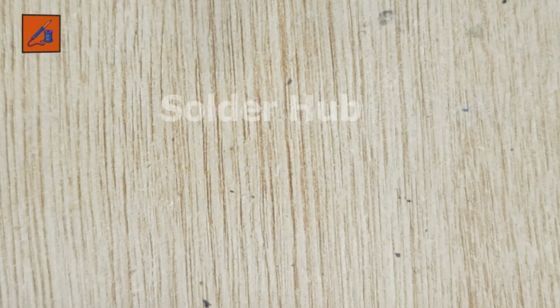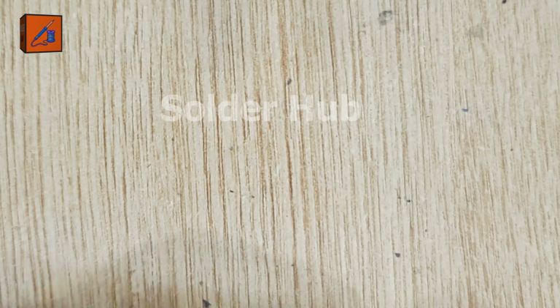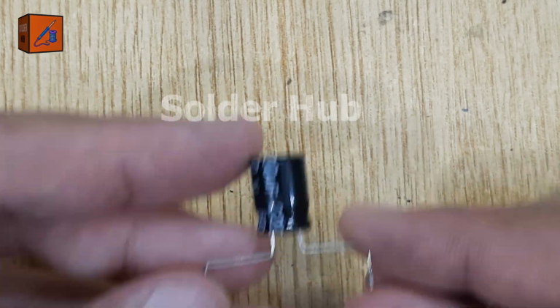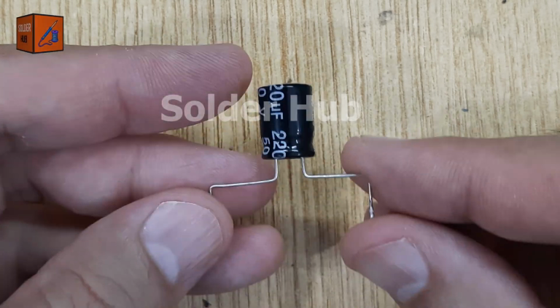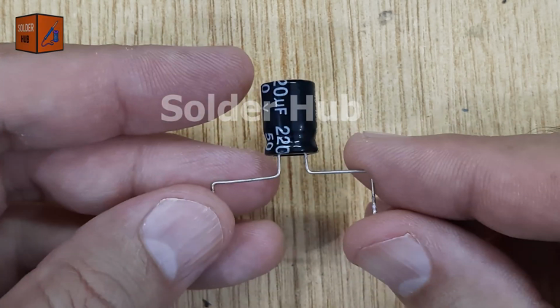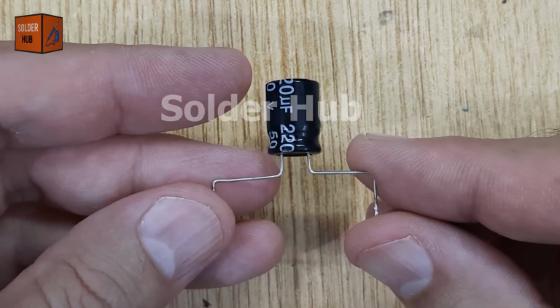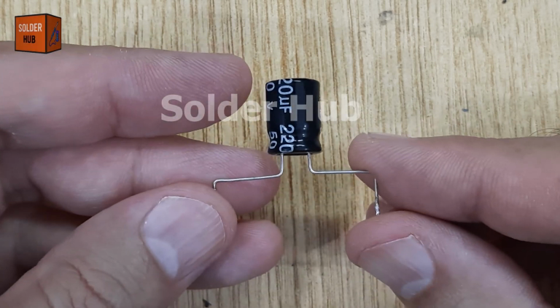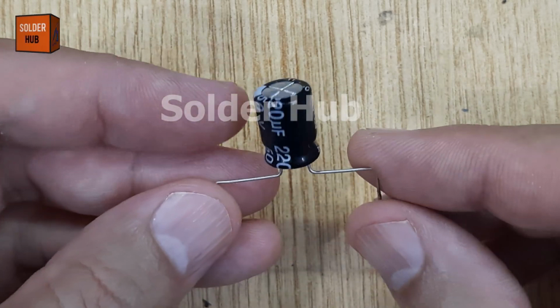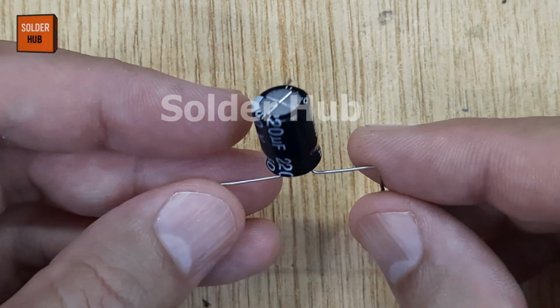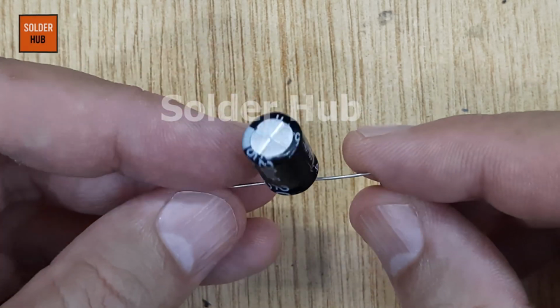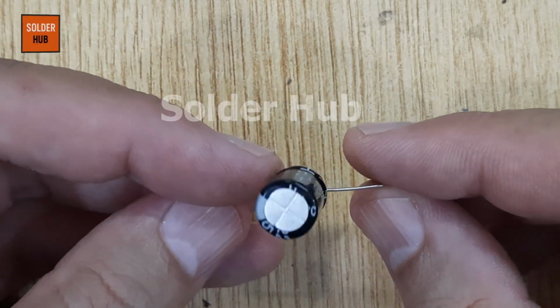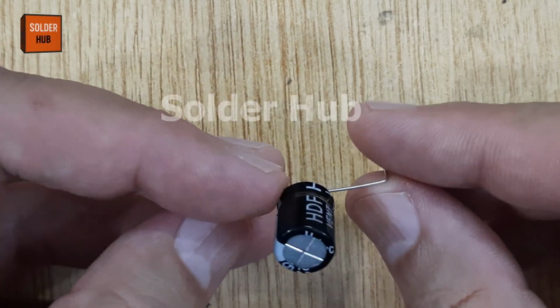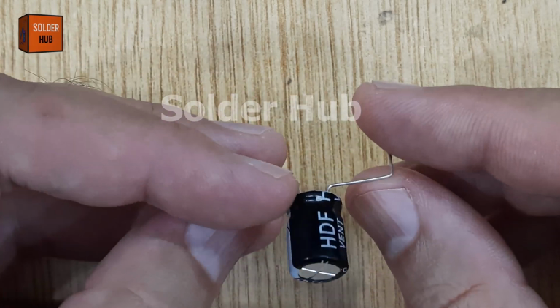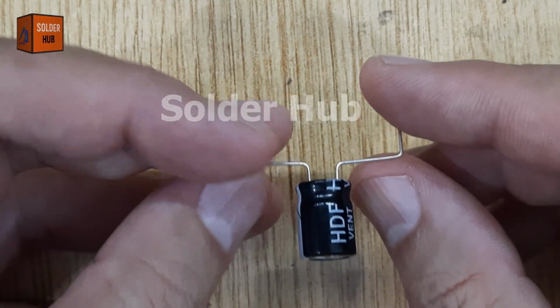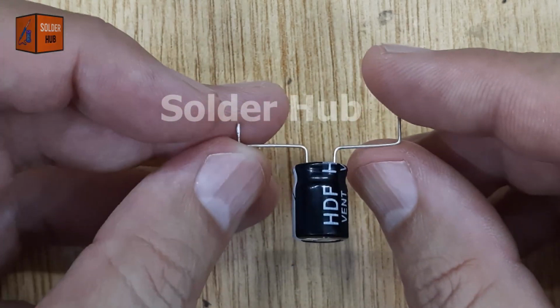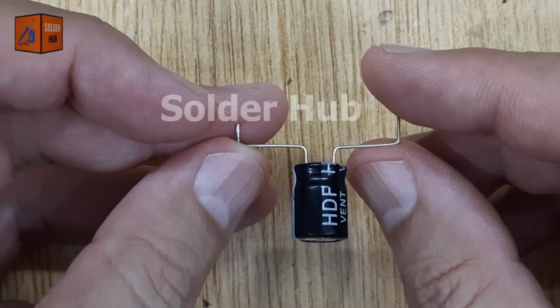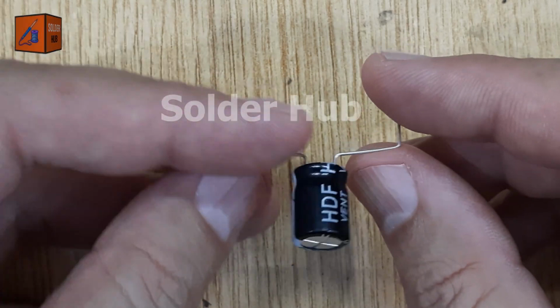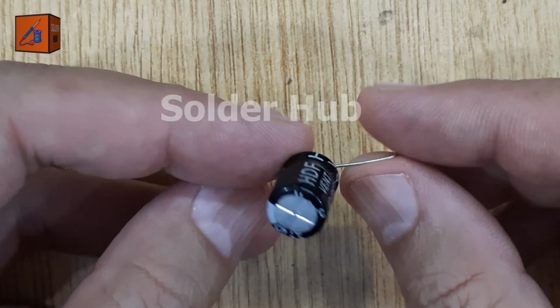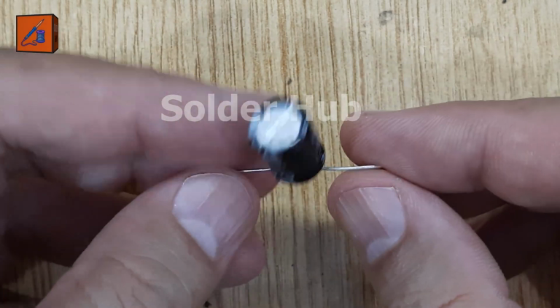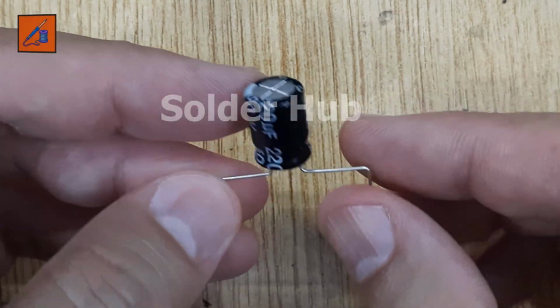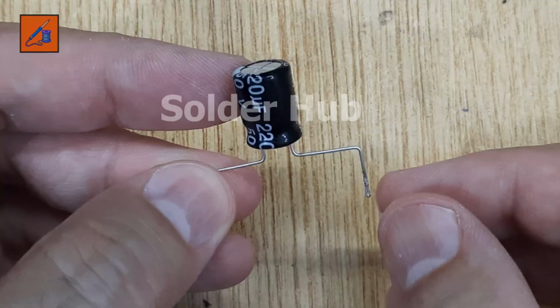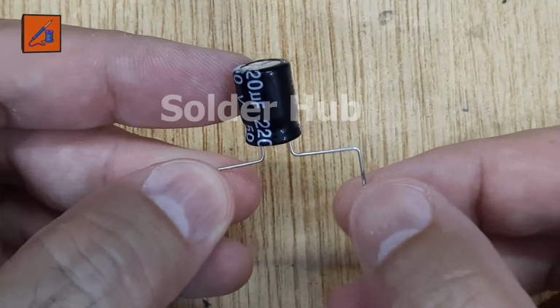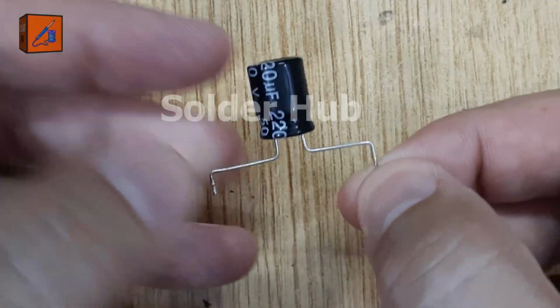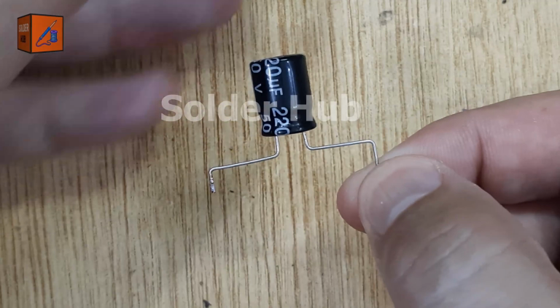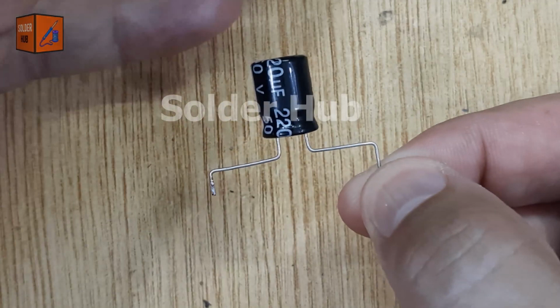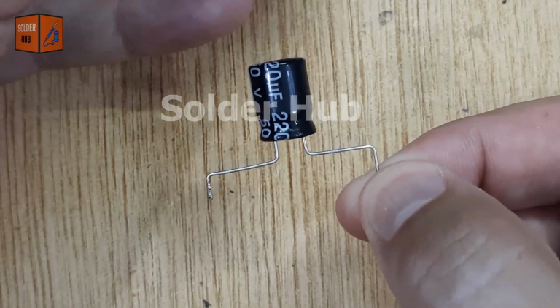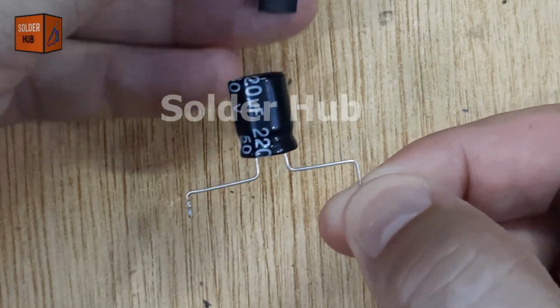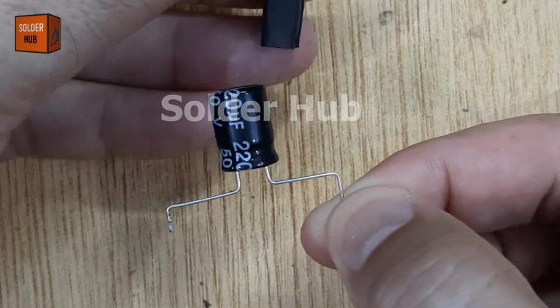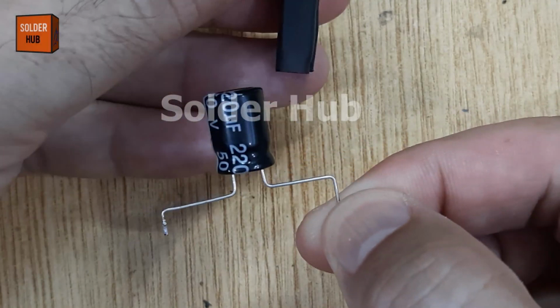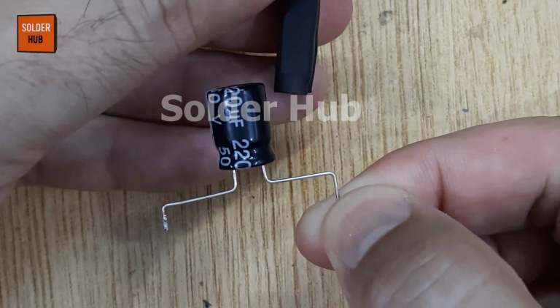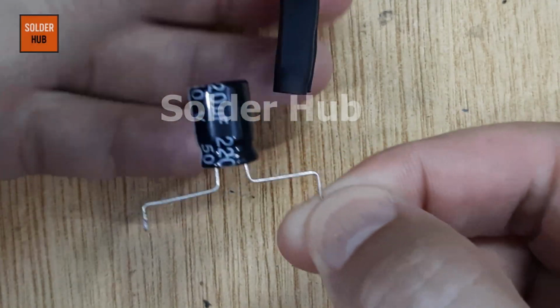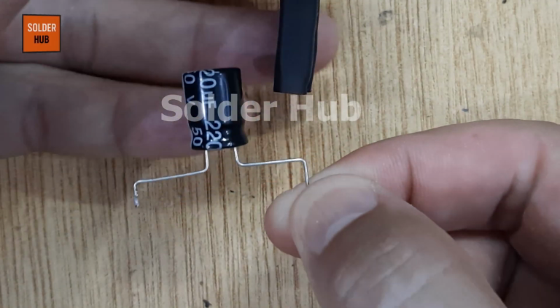Today in this video, I'm going to create an LED flasher circuit without using any IC or transistor. Yes, no IC, no transistor.